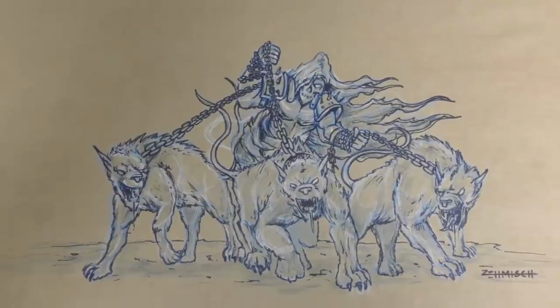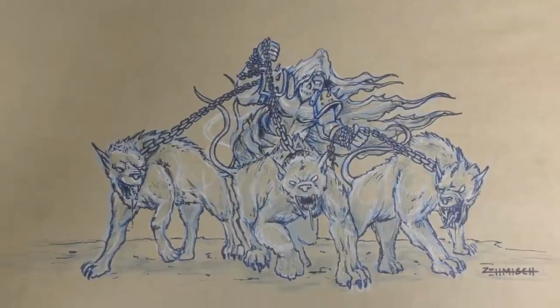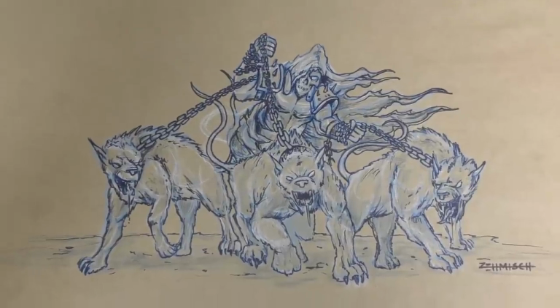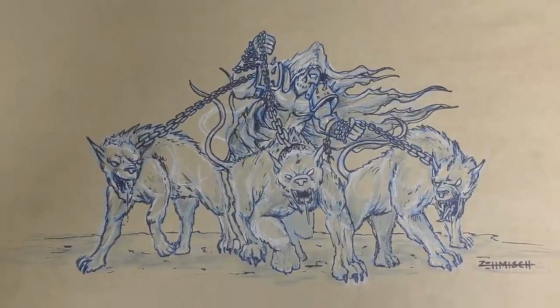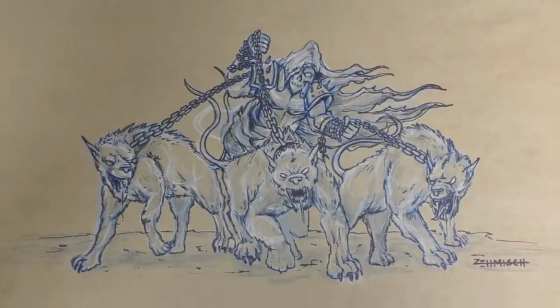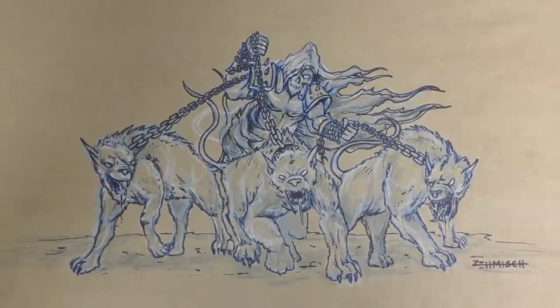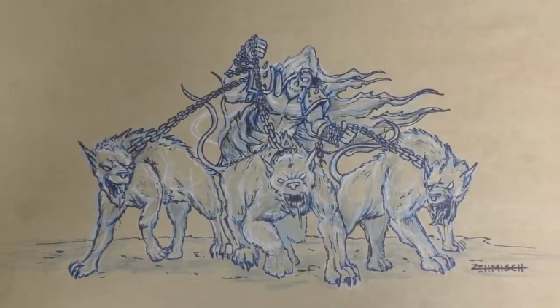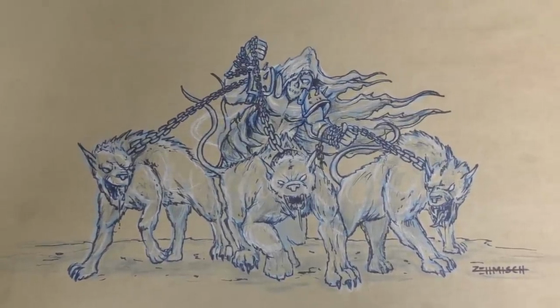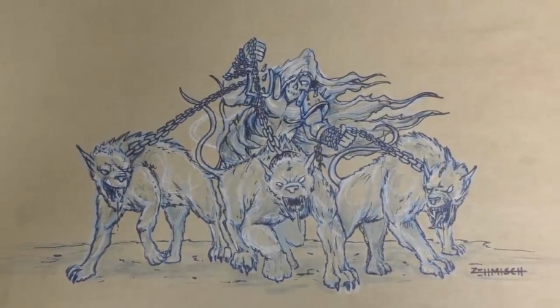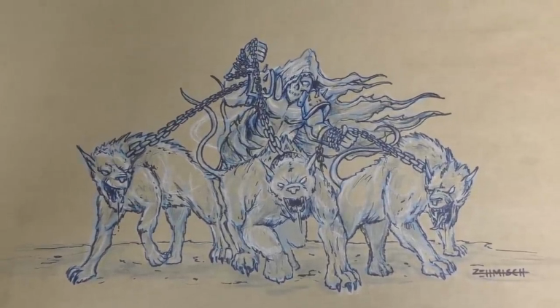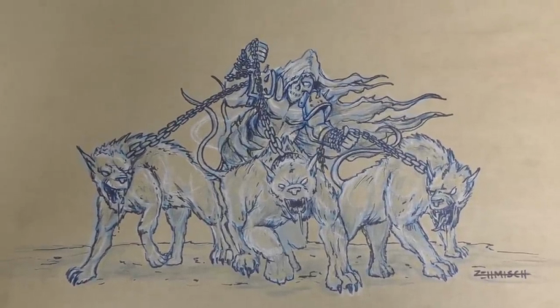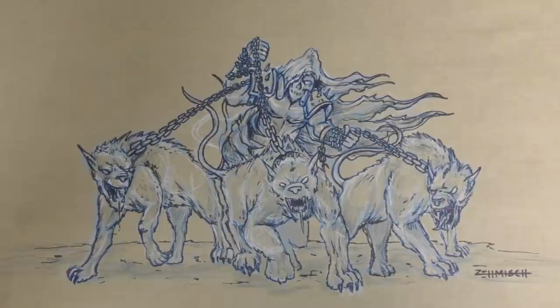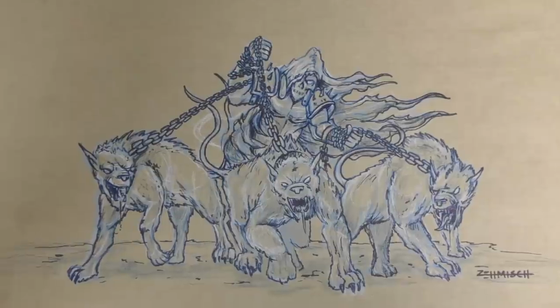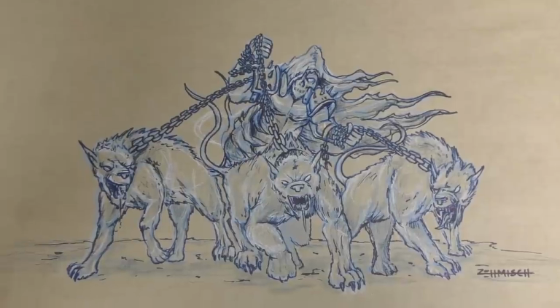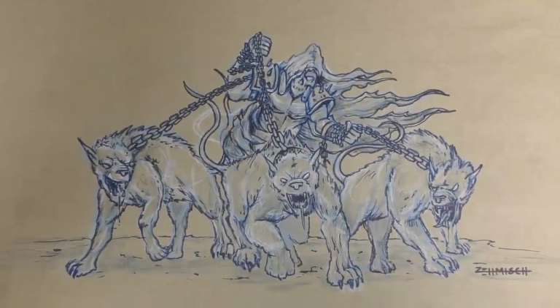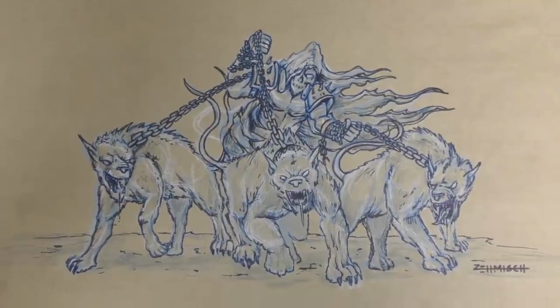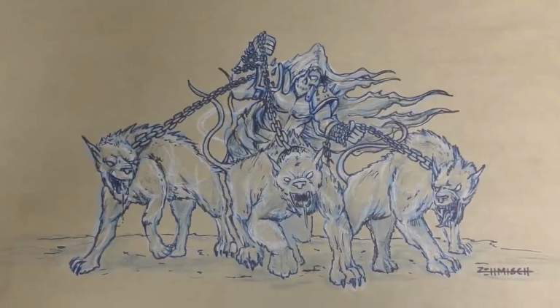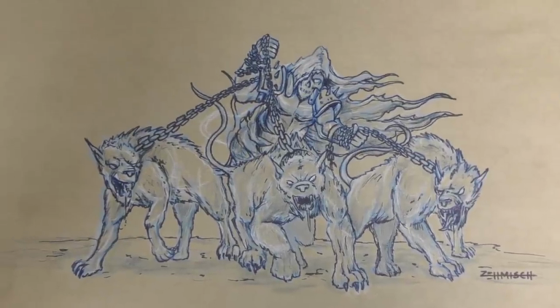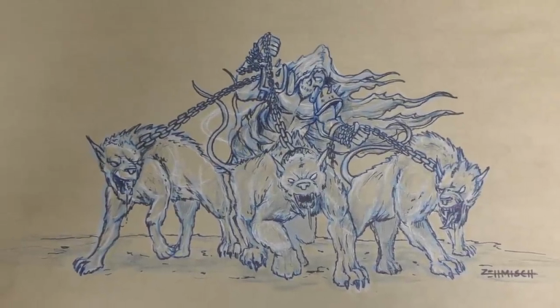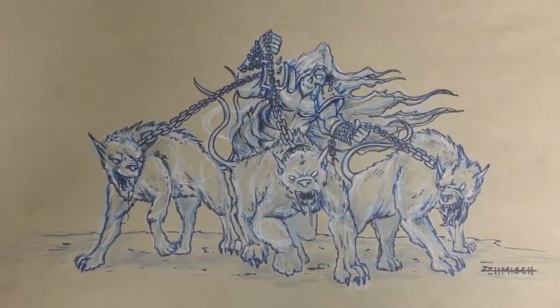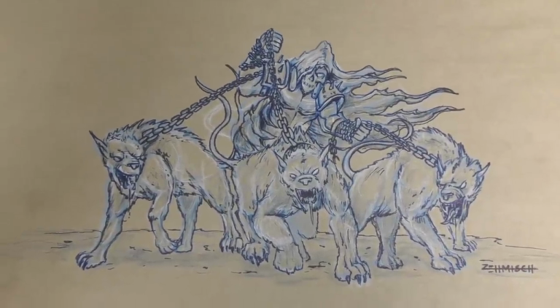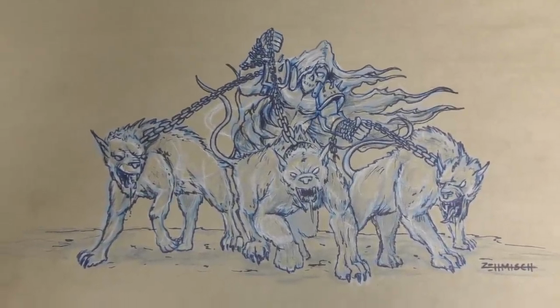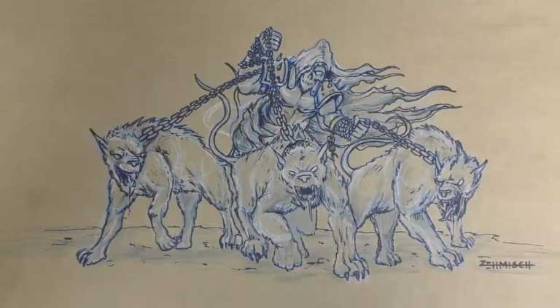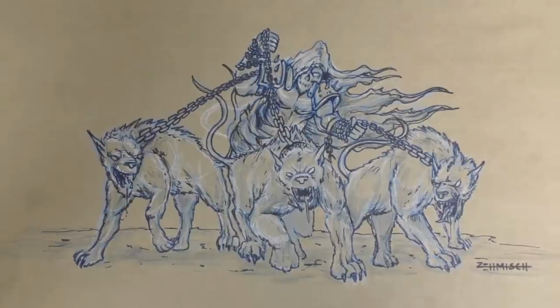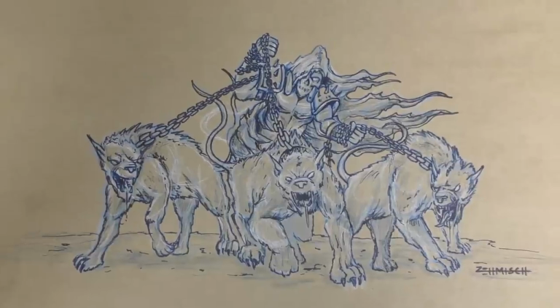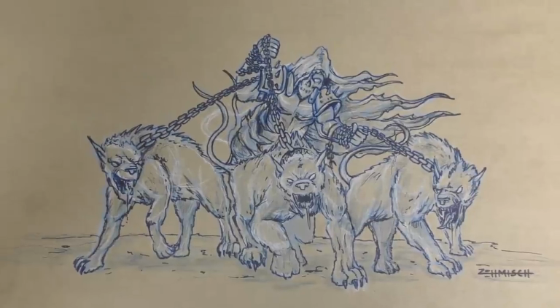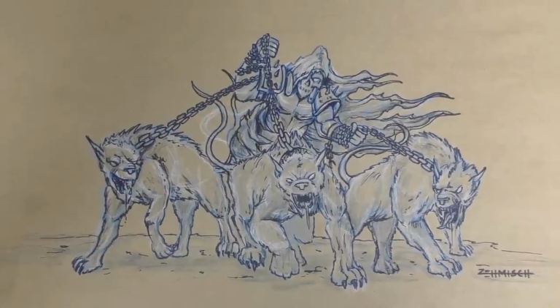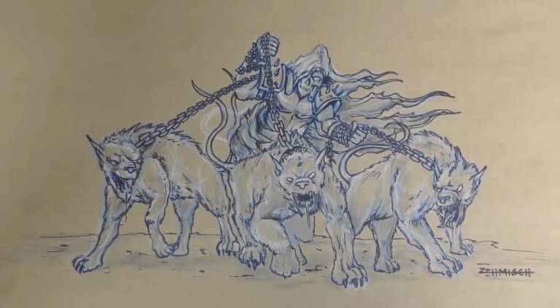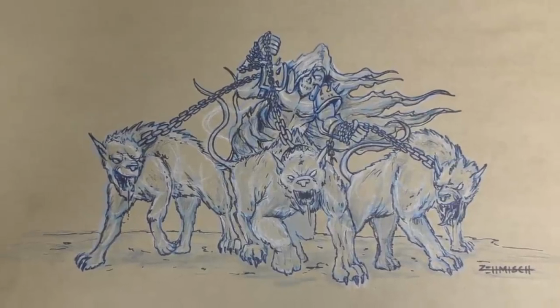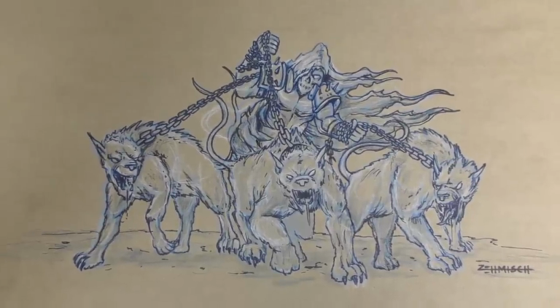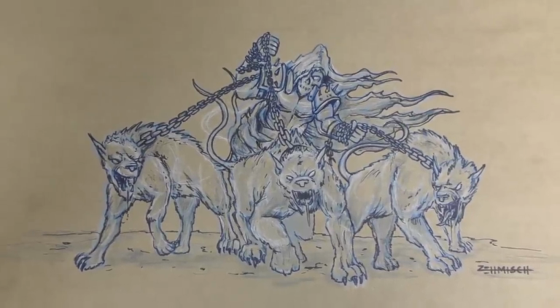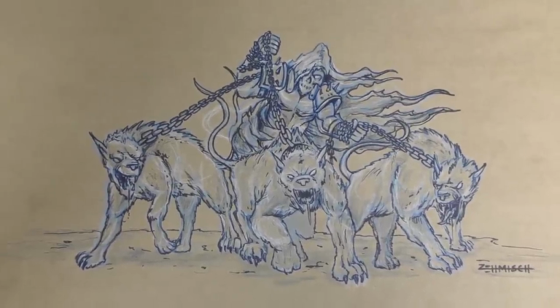Hey everyone and welcome to another Airbrush Asylum video. We are just looking at the sketch here that I drew up for the Dragon Hellhound Chopper. This is the artwork that I've just finished airbrushing on the oil tank of the chopper.